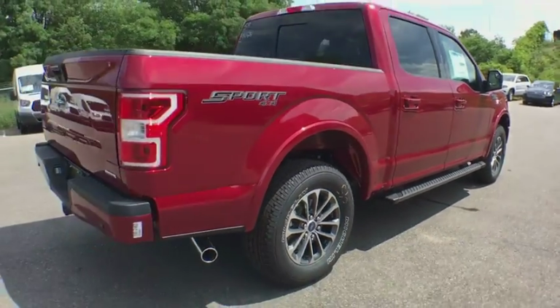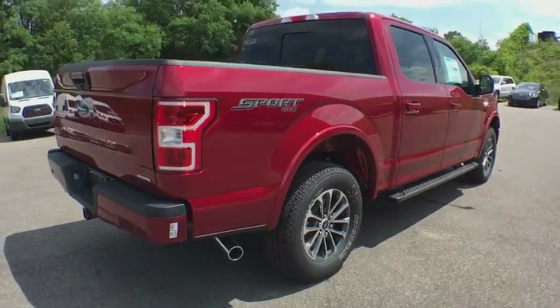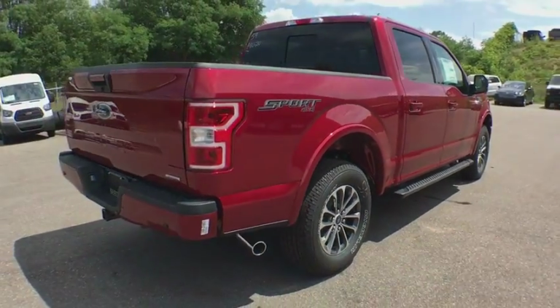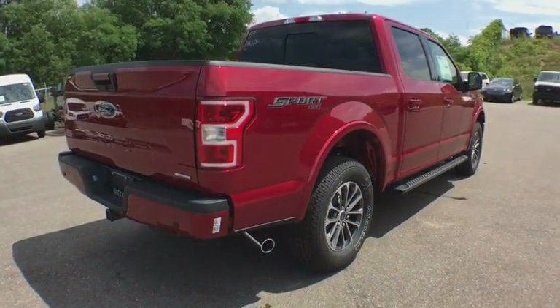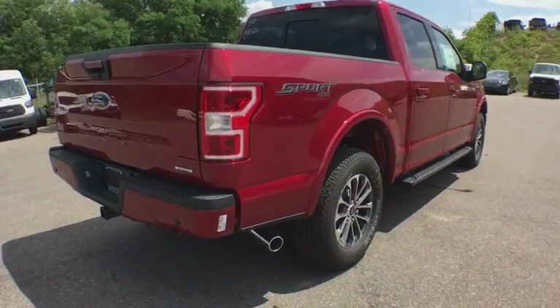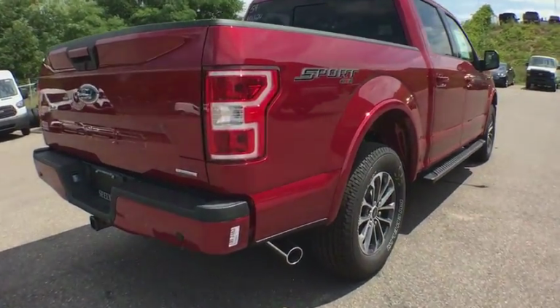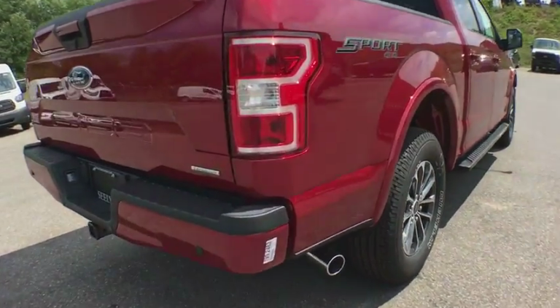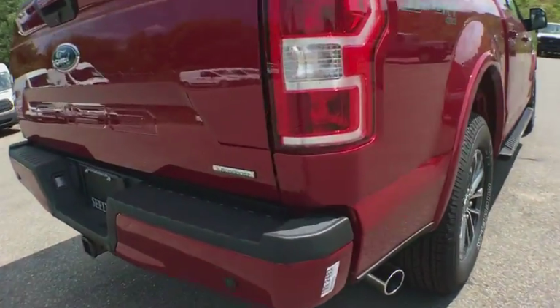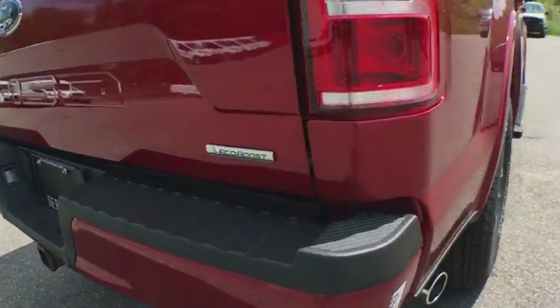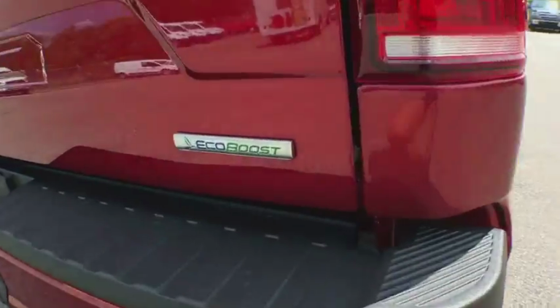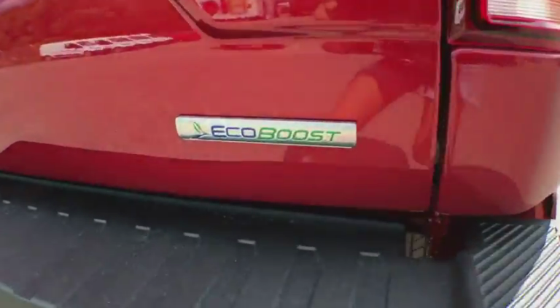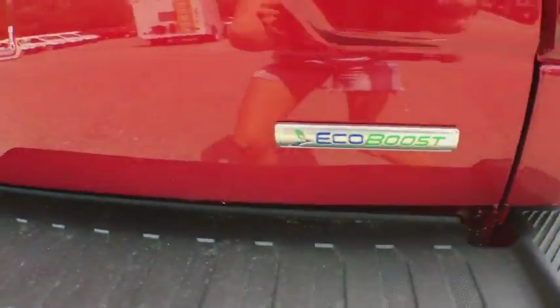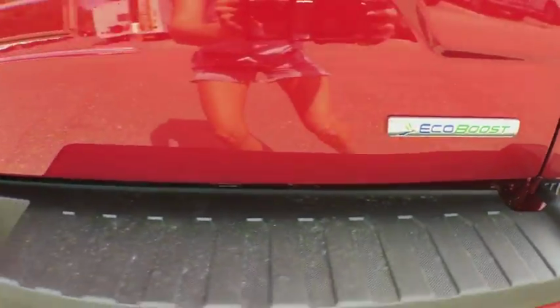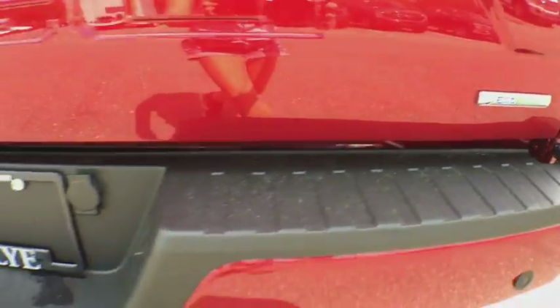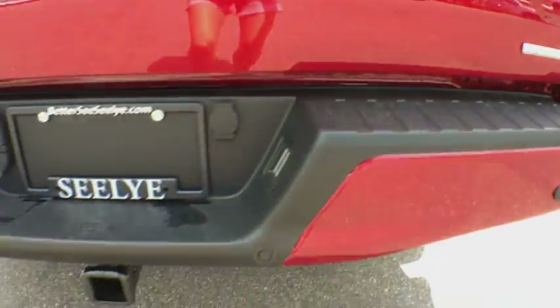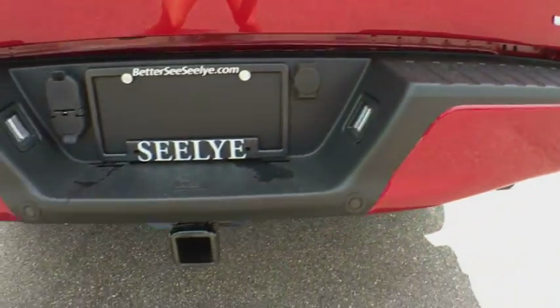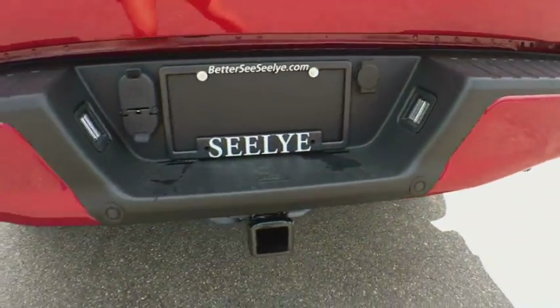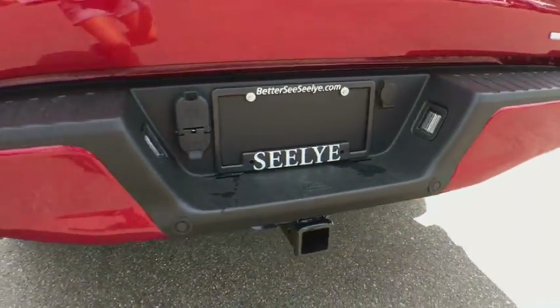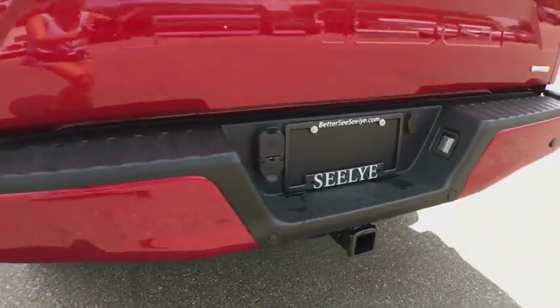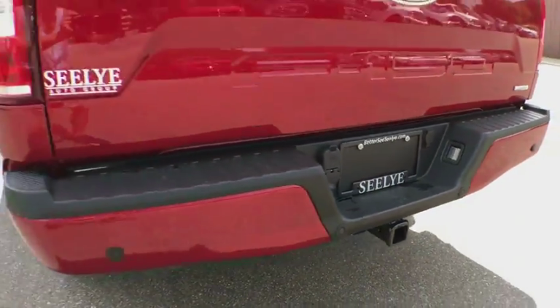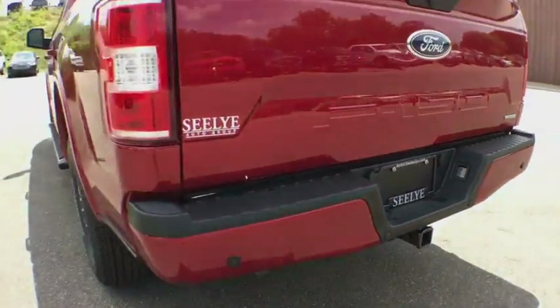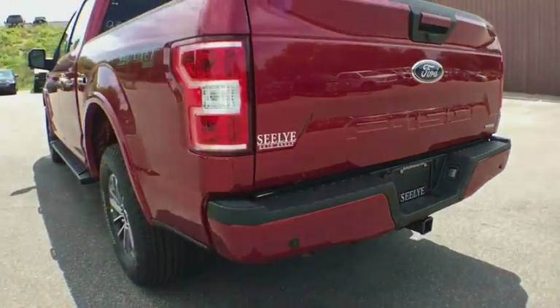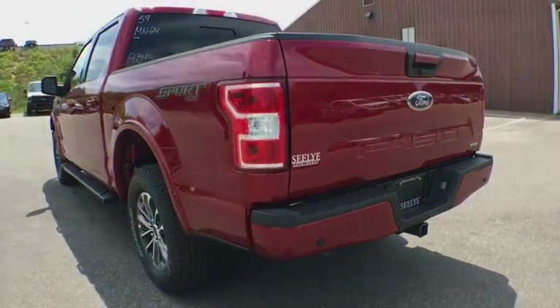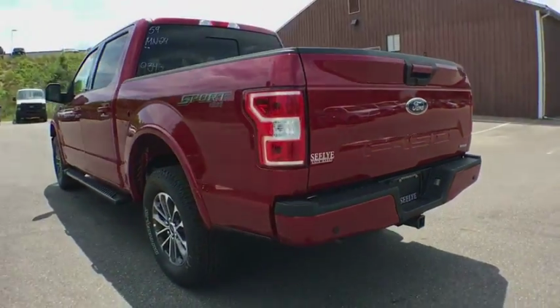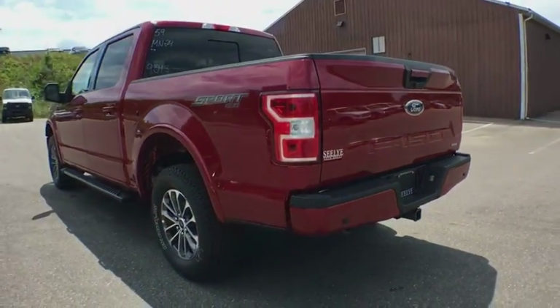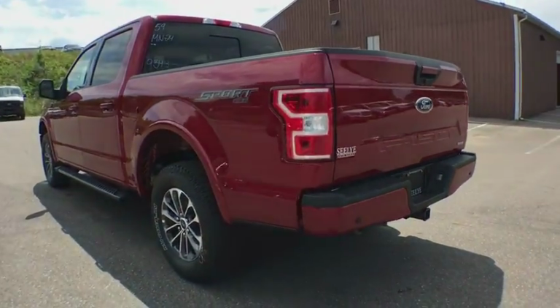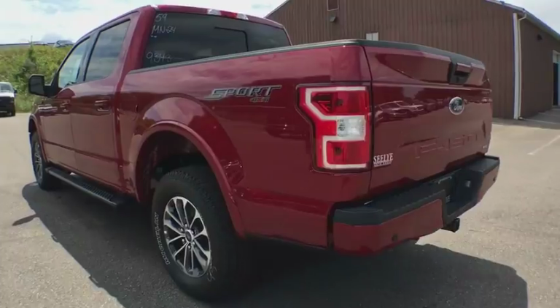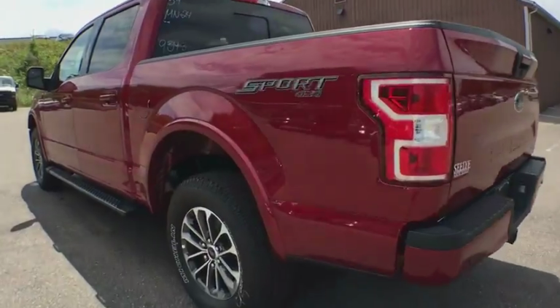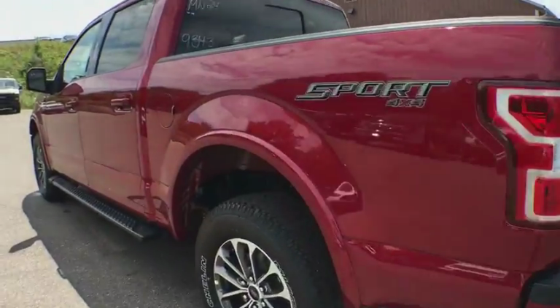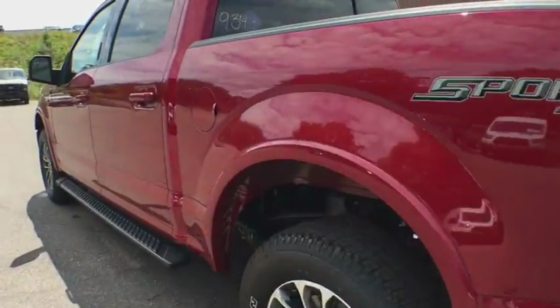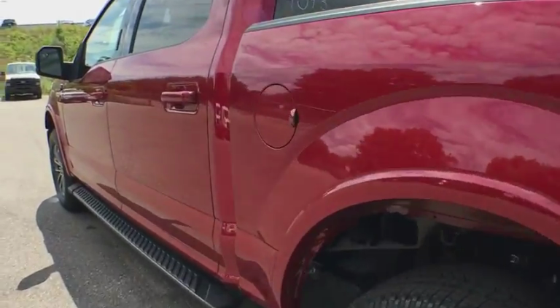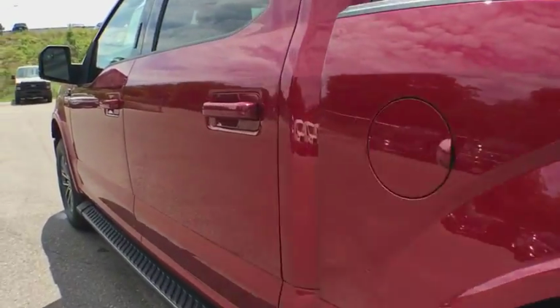Stability control. Traction control. Anti-lock braking system. Steering wheel audio controls. Keyless entry. Backup camera. Bluetooth. Adjustable steering wheel.